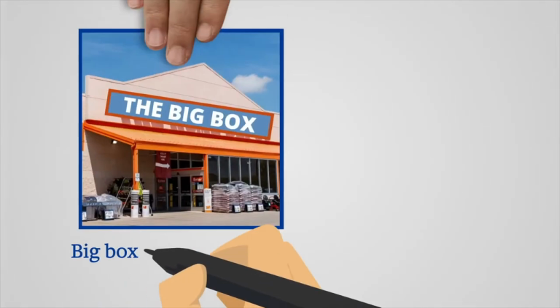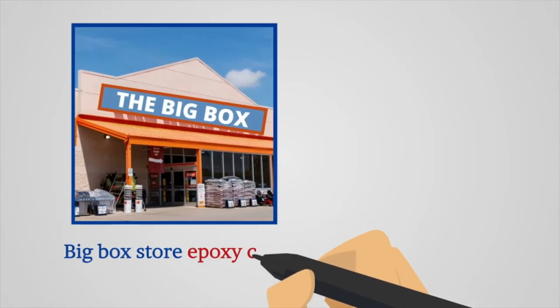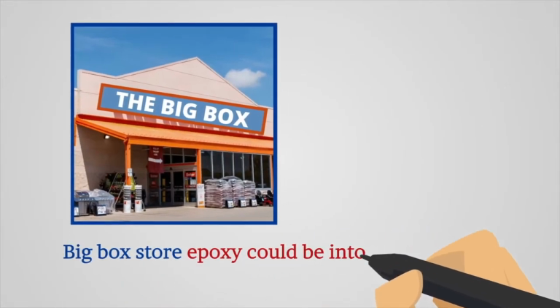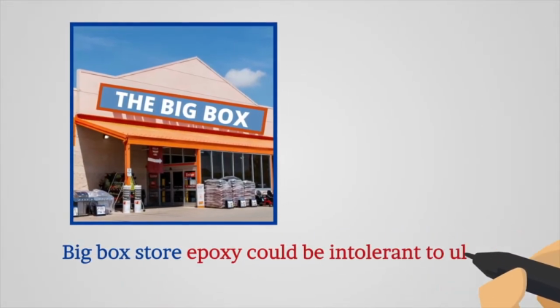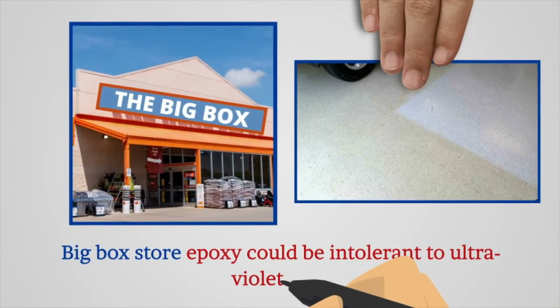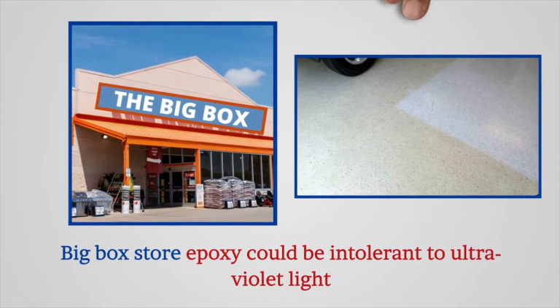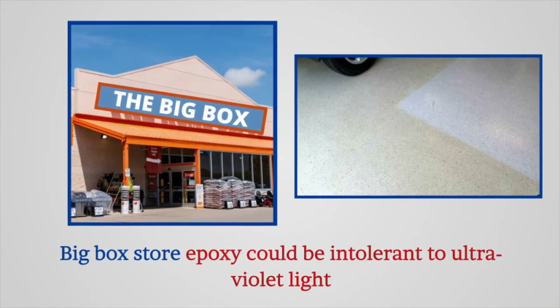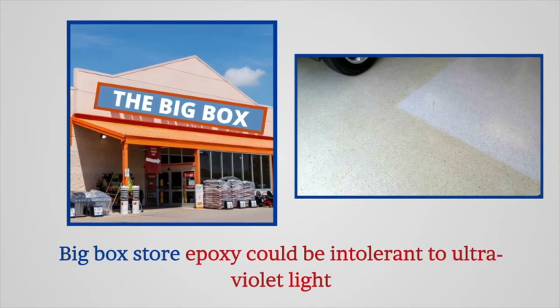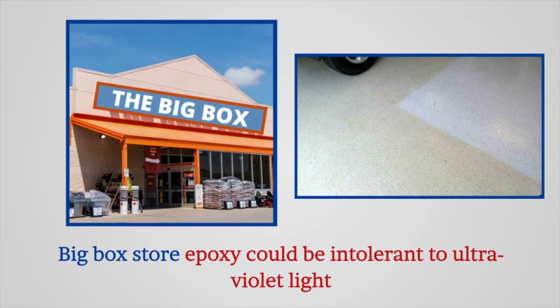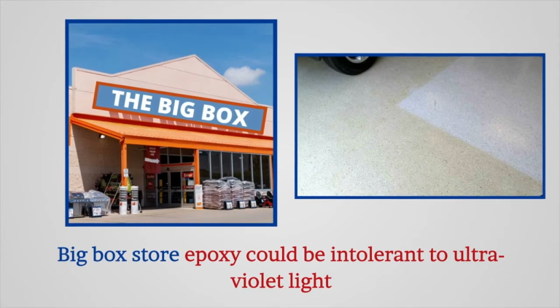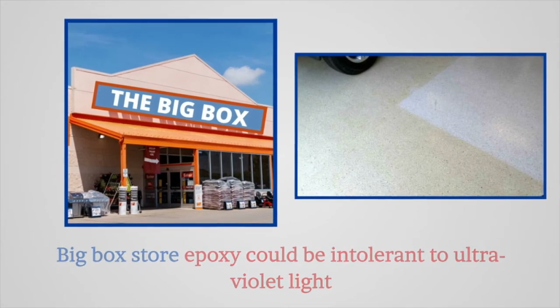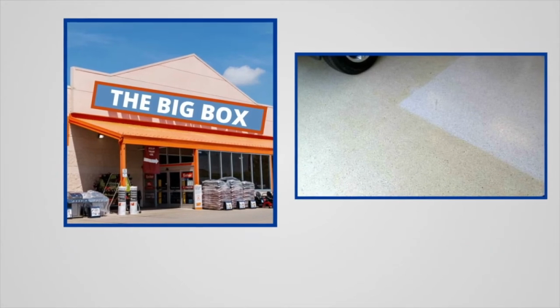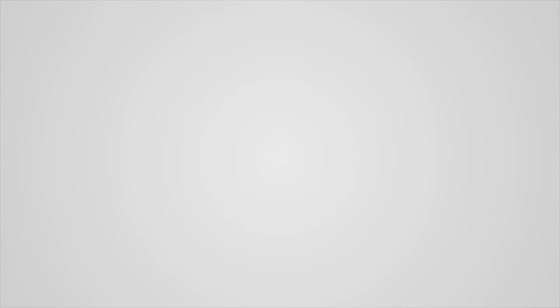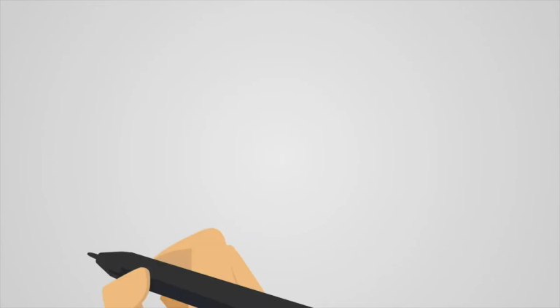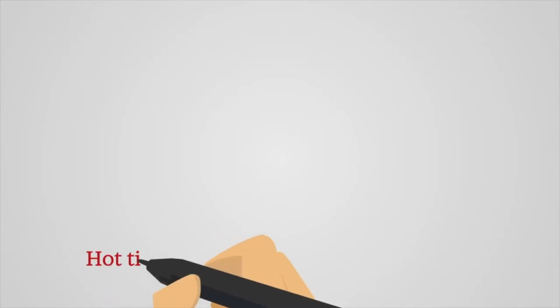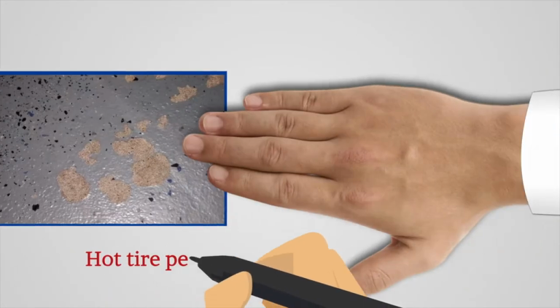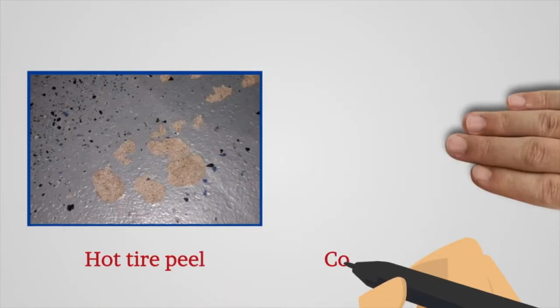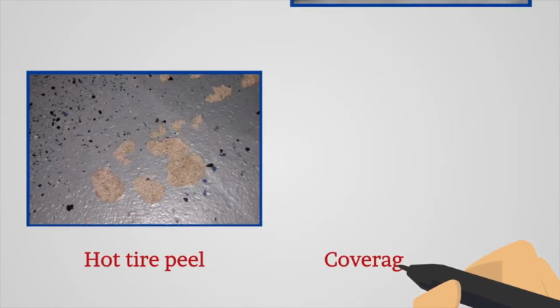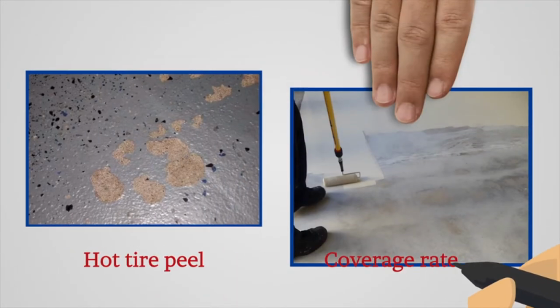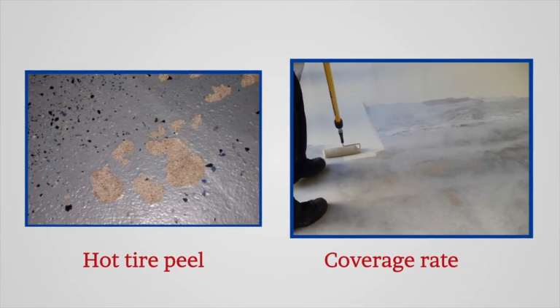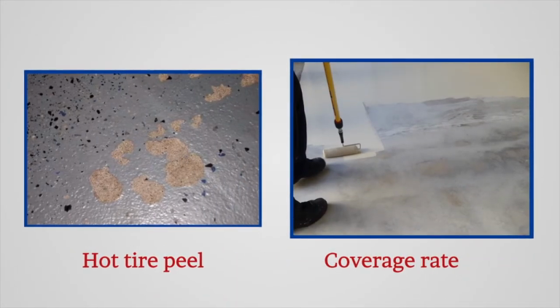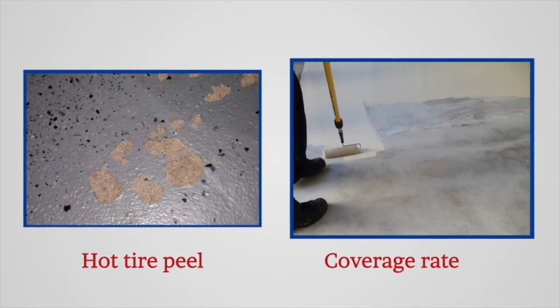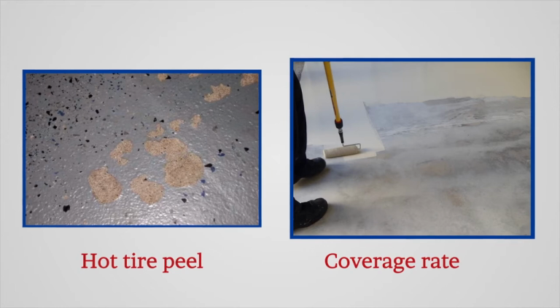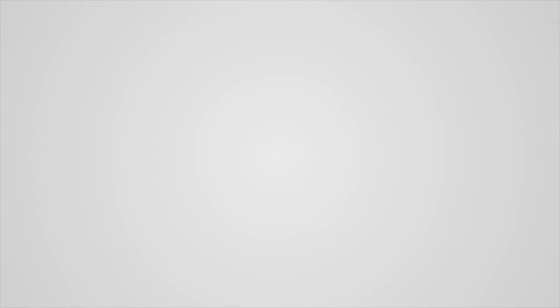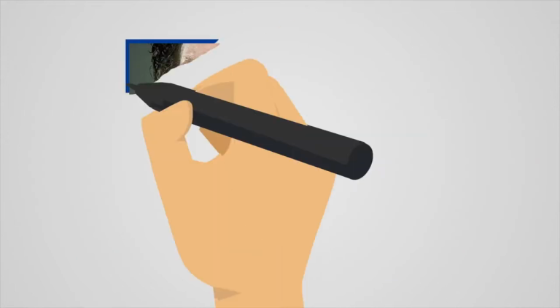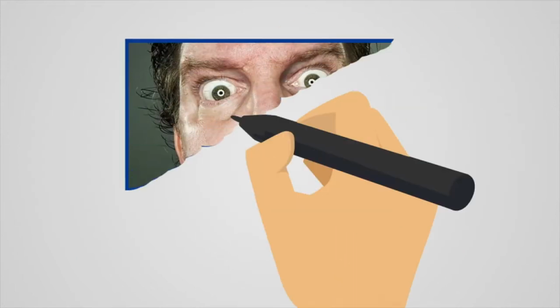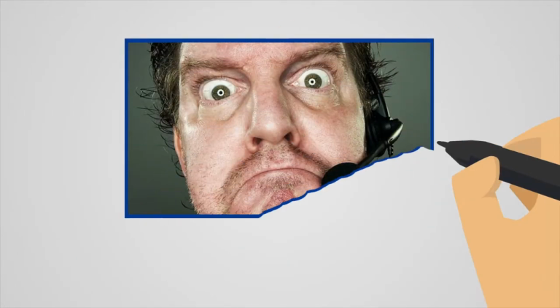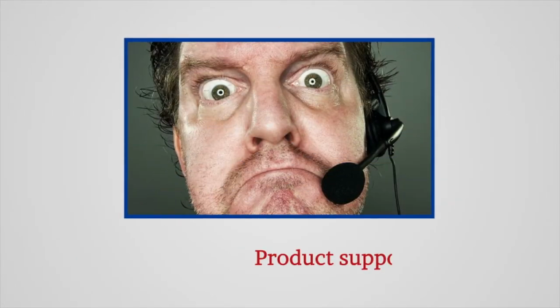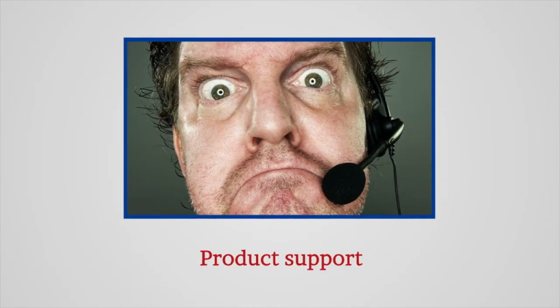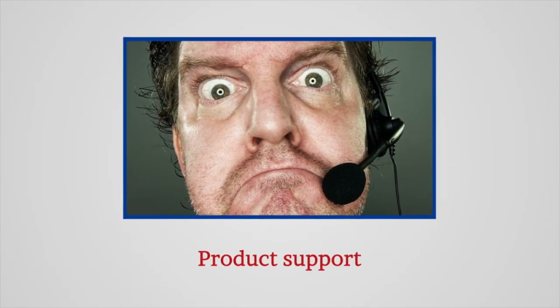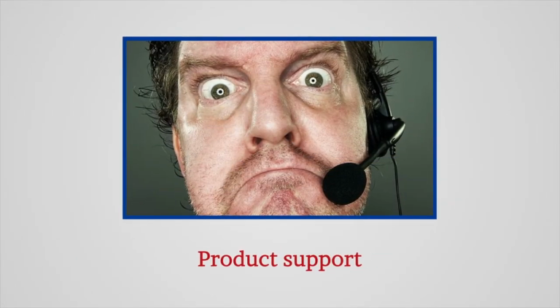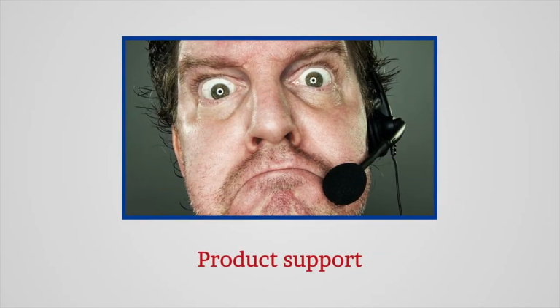Big Box Store epoxy could be intolerant to ultraviolet light, susceptible to hot tire peel, and coverage rate issues. It can also be difficult to get product support as well.